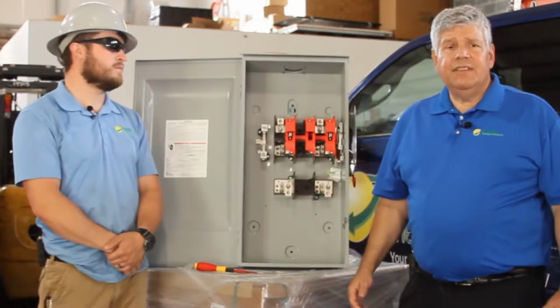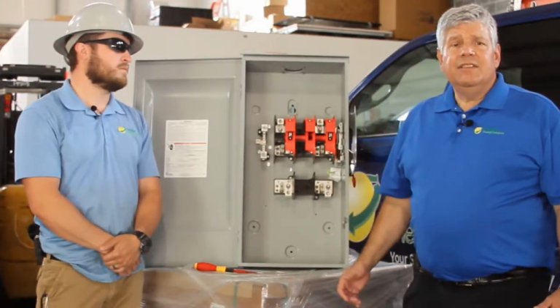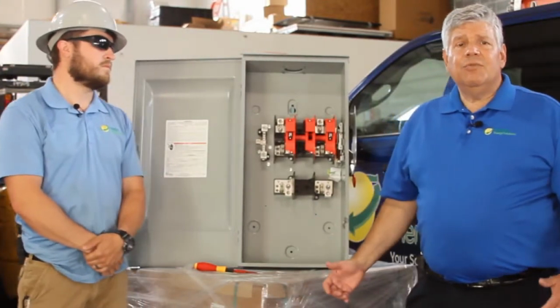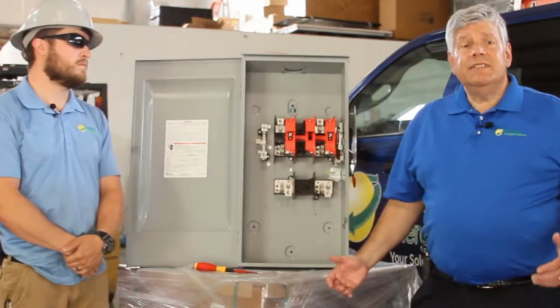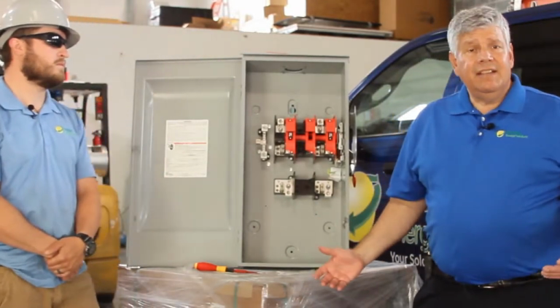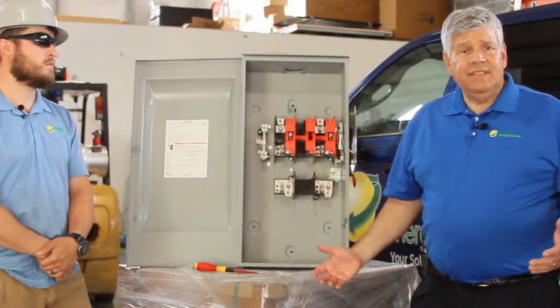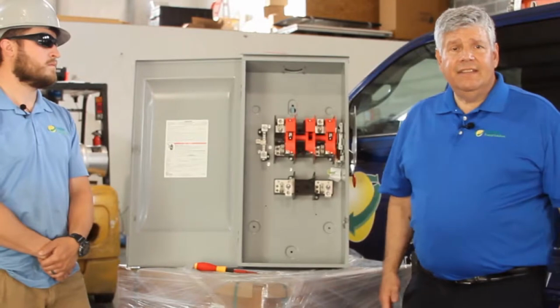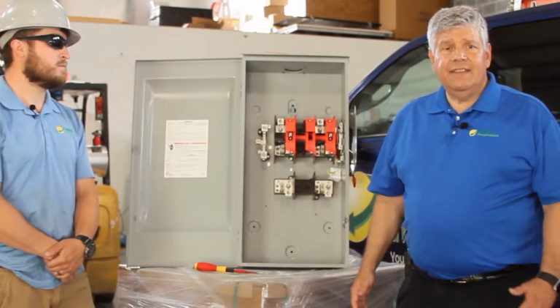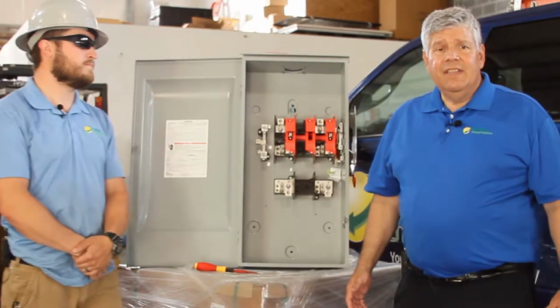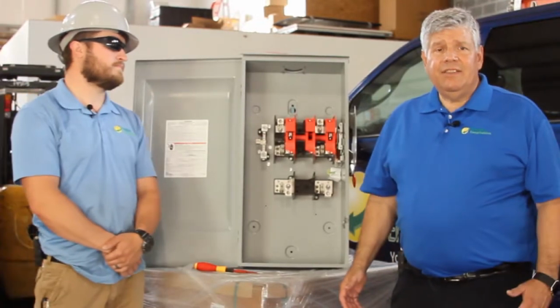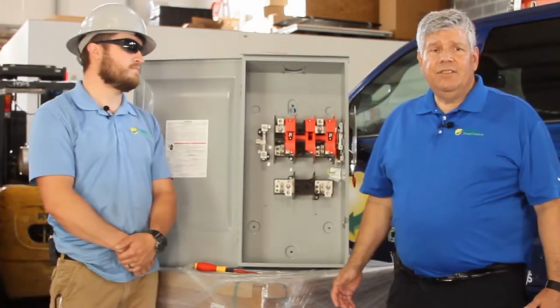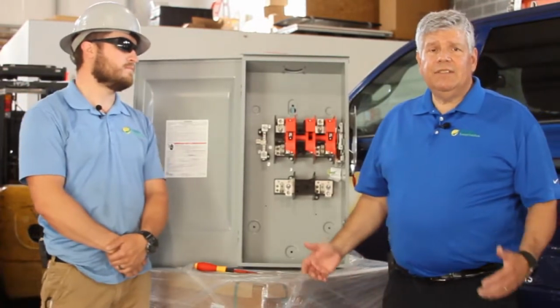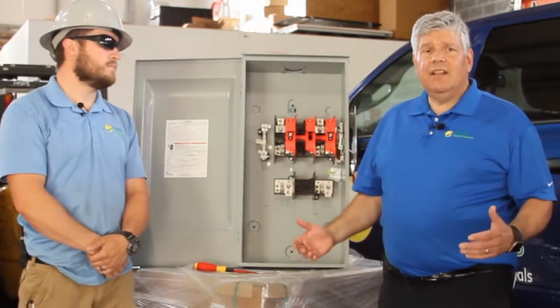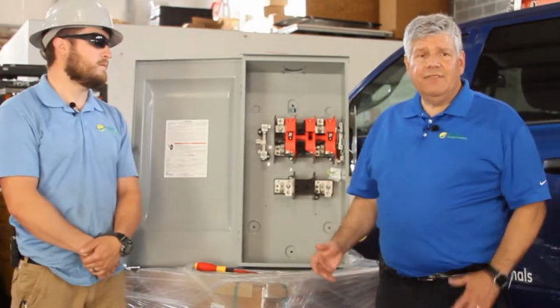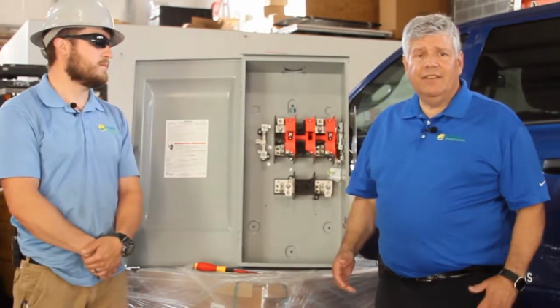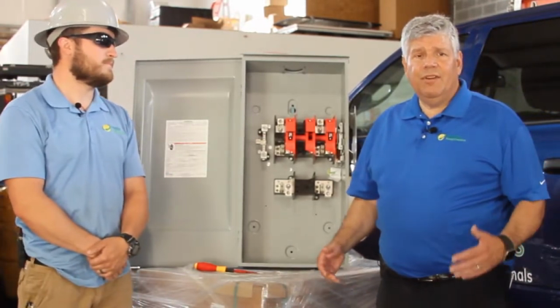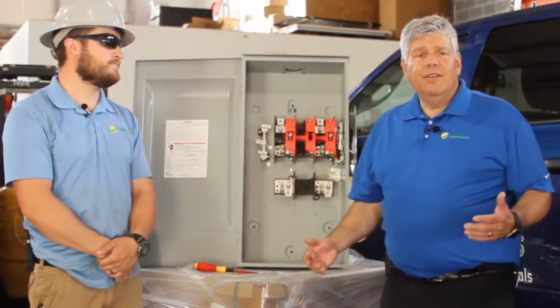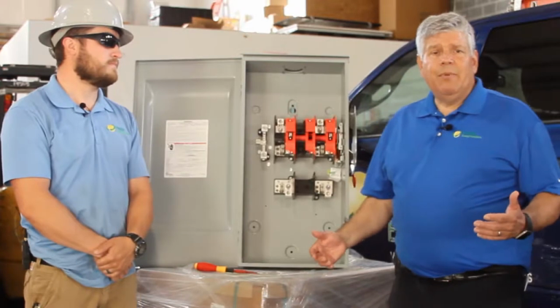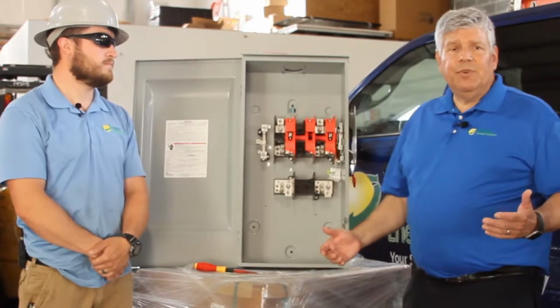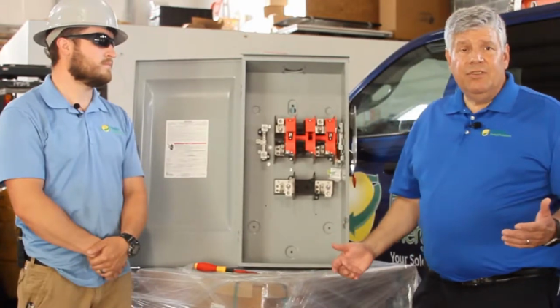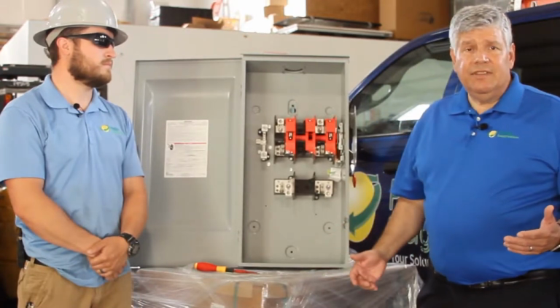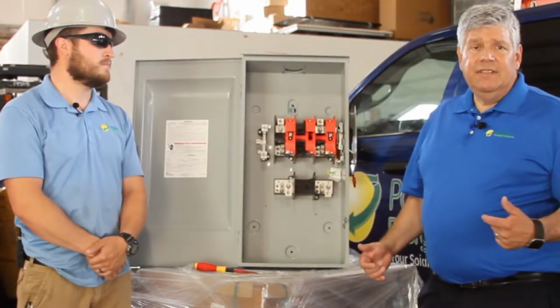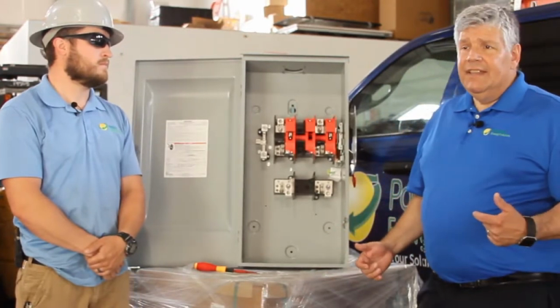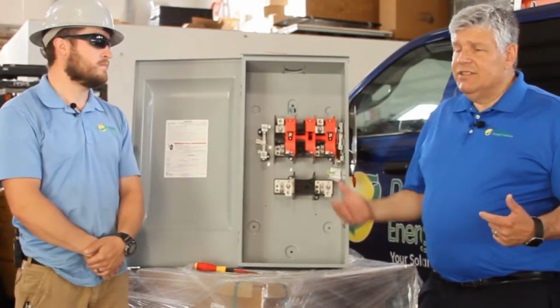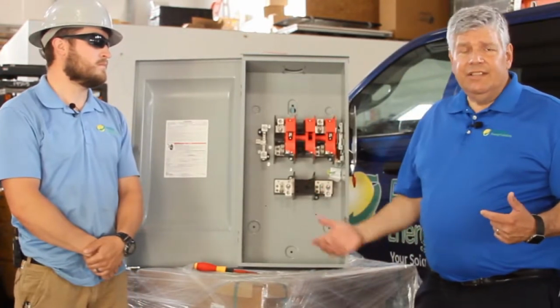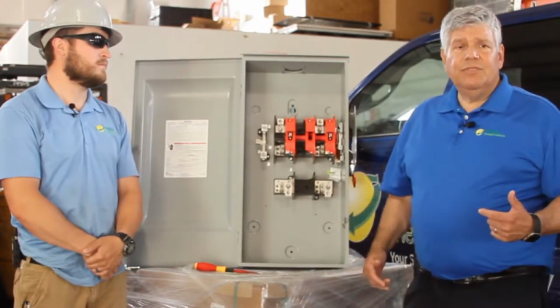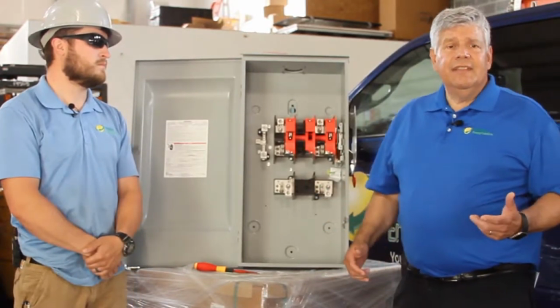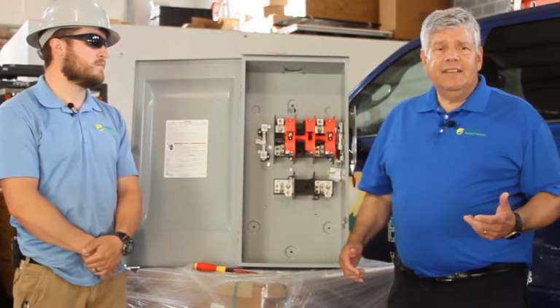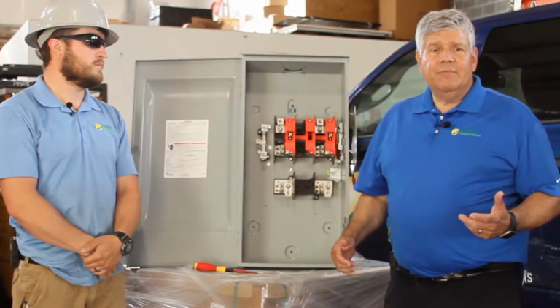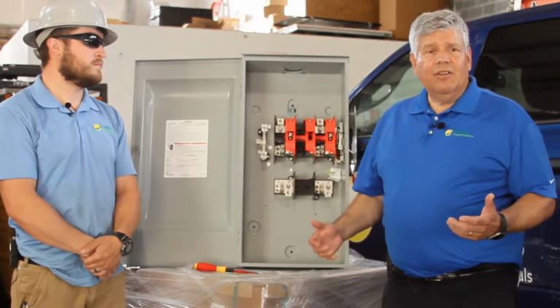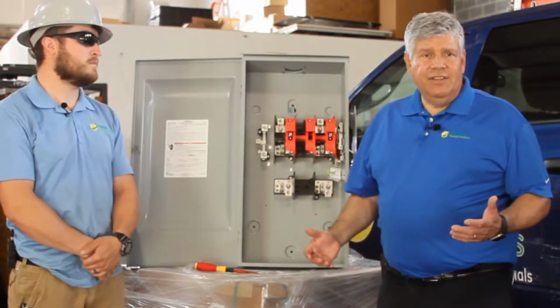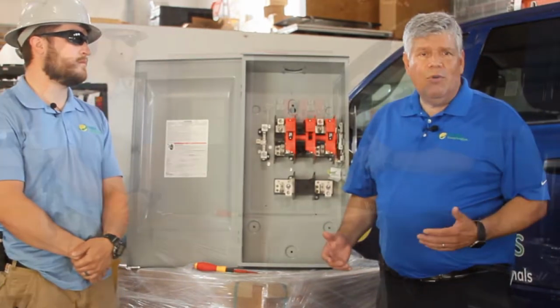If by chance you had to do a torque test on a live circuit, you'd have to wear your proper personal protective equipment, such as using insulated tools and arc flash gear if required.